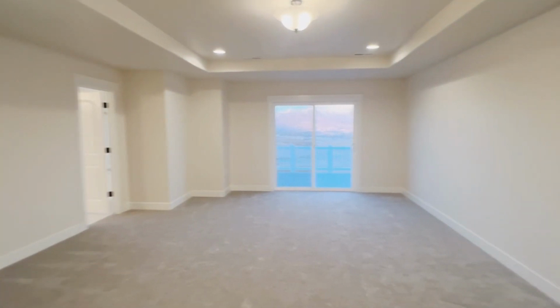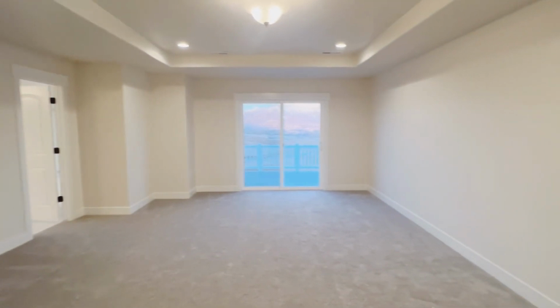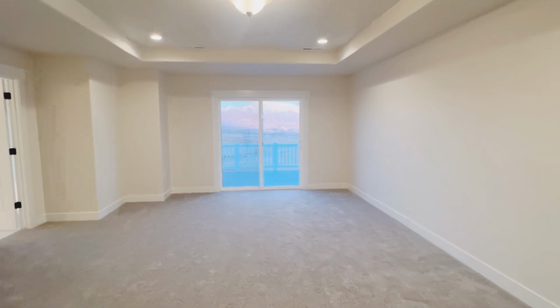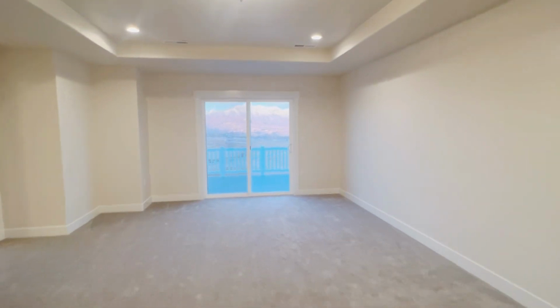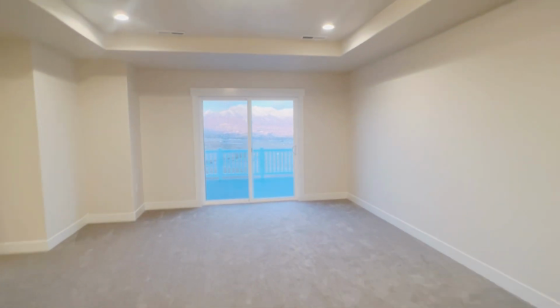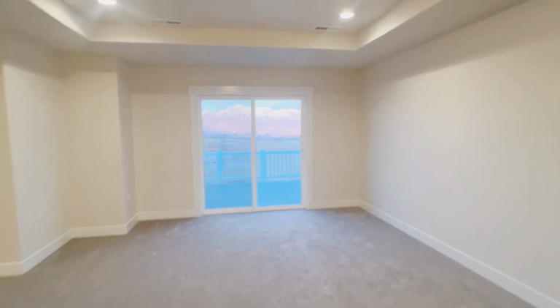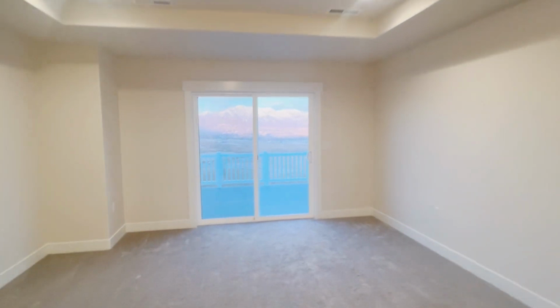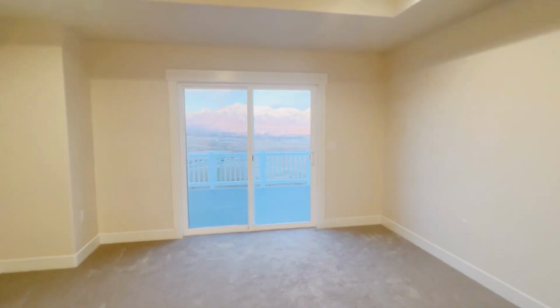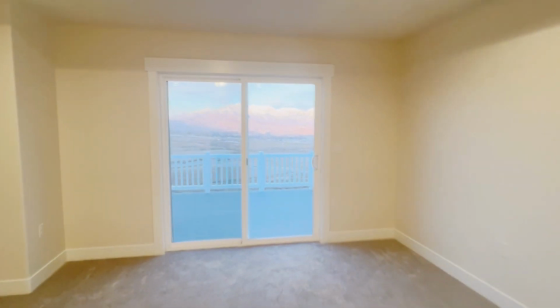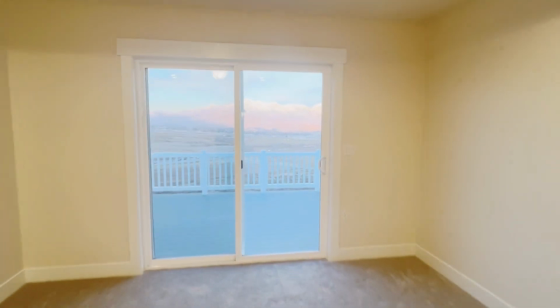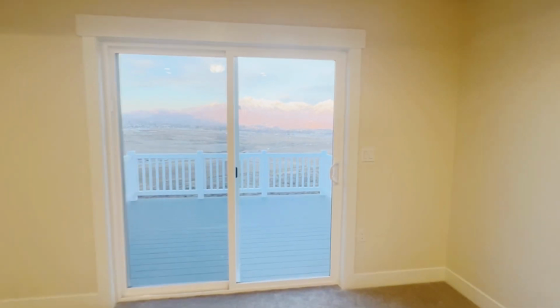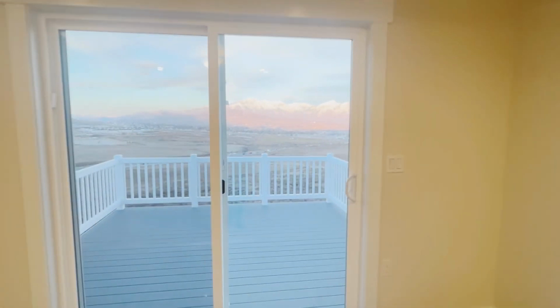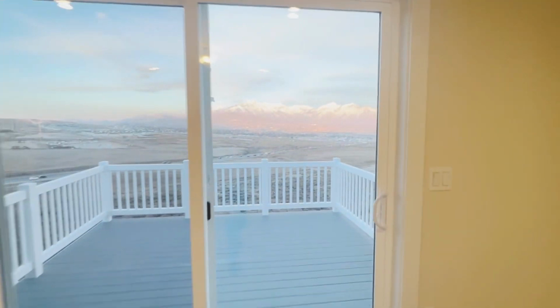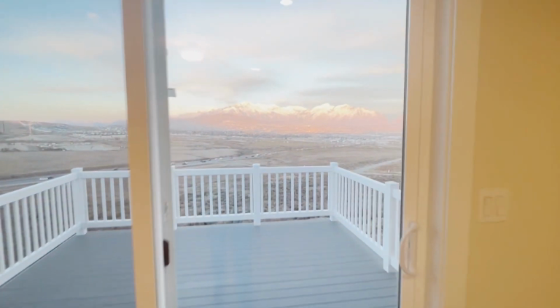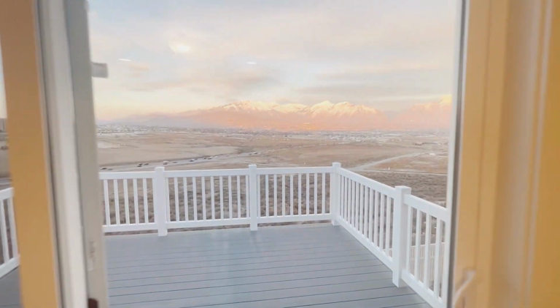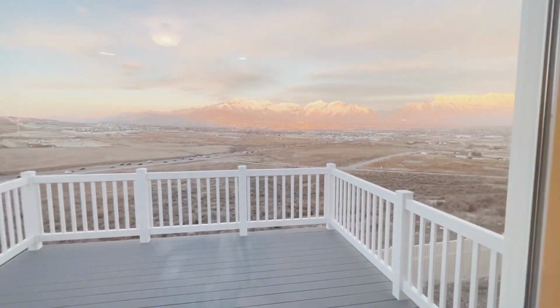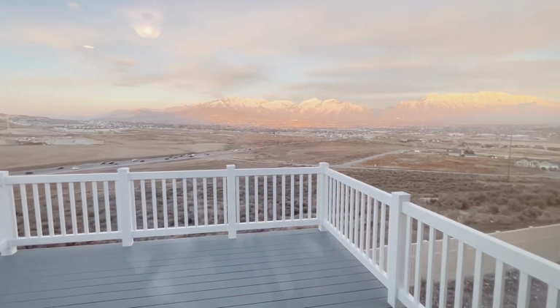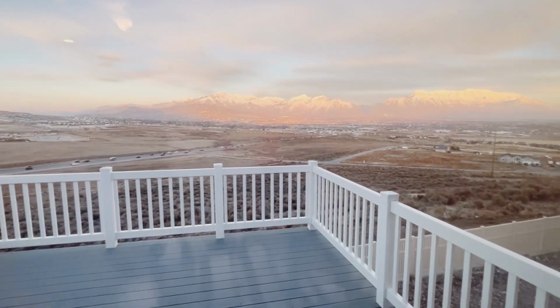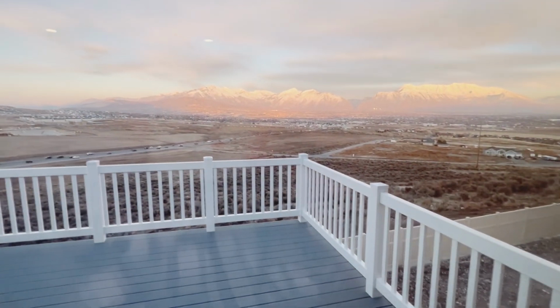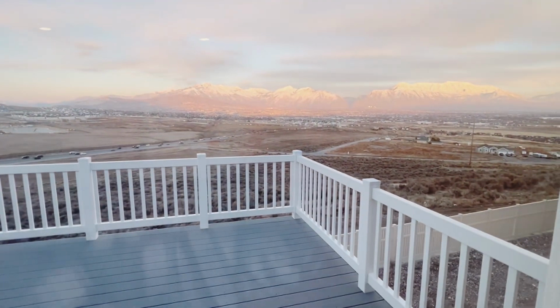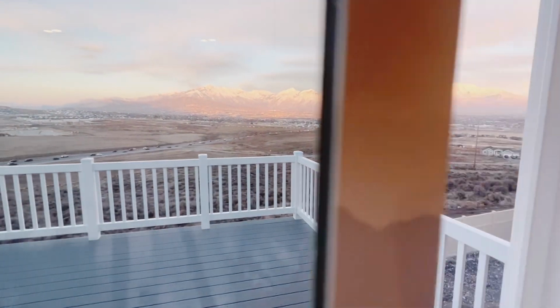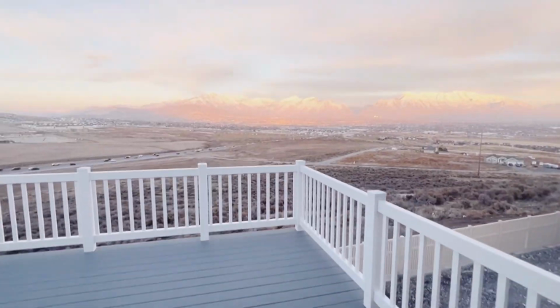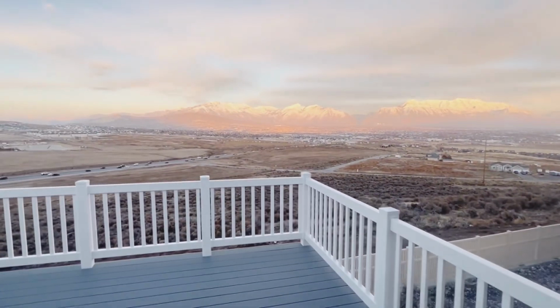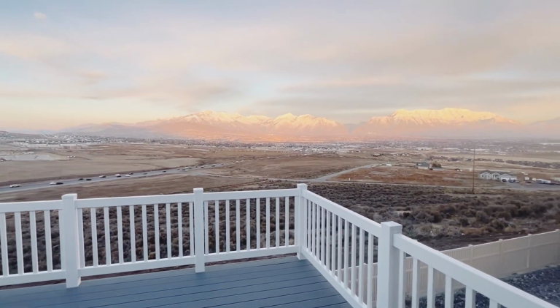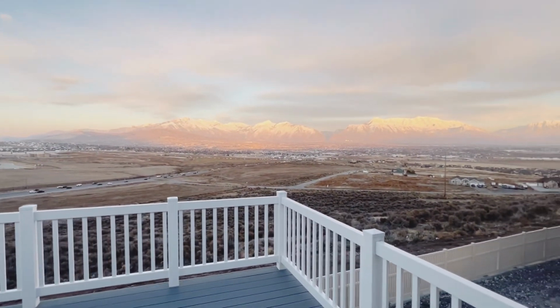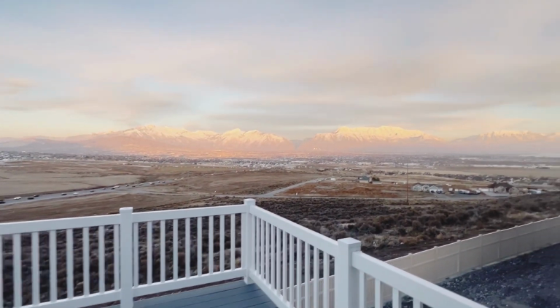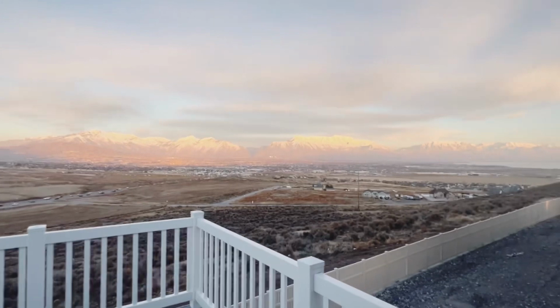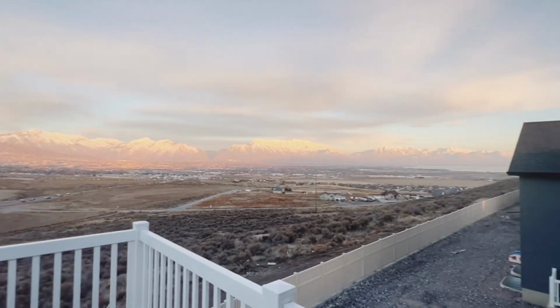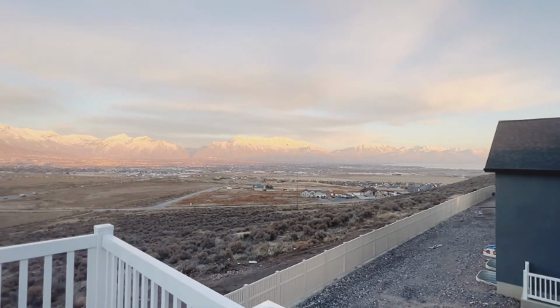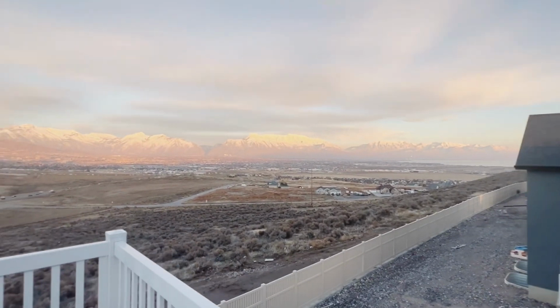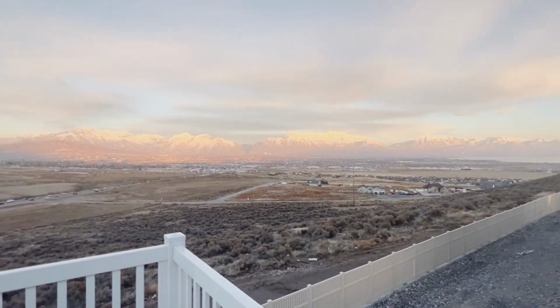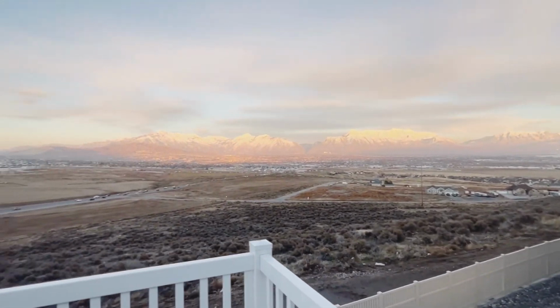The master bedroom is huge. There's so much space in this master bedroom. And again, the views — there's this massive deck. These views are just so amazing. You'll just want to sit out here all day long and just relax. Take in the view, read a nice book.